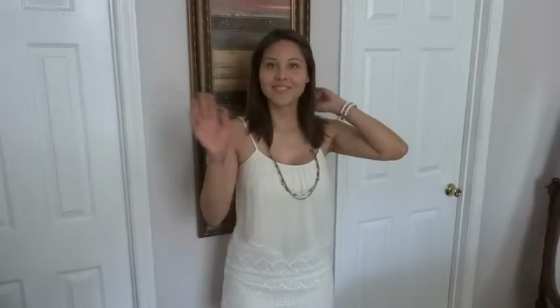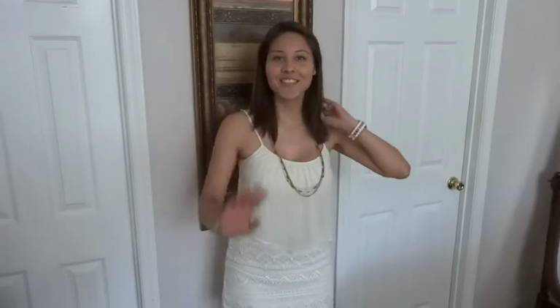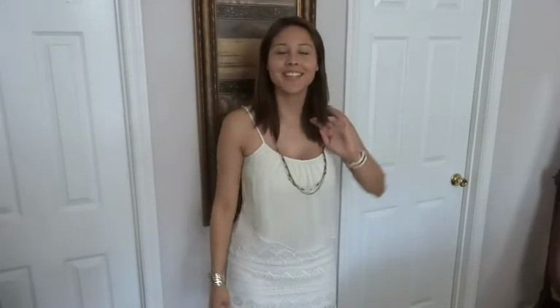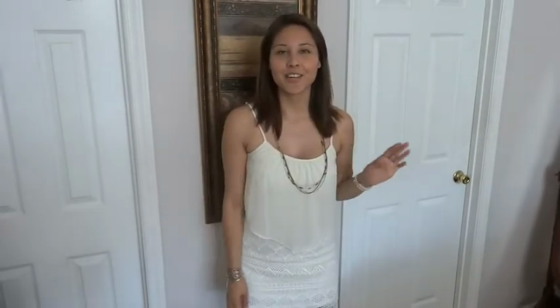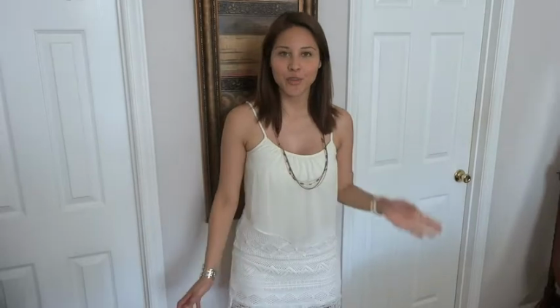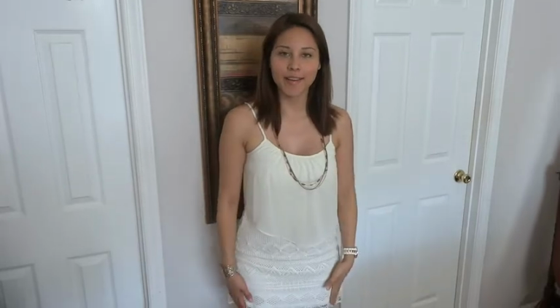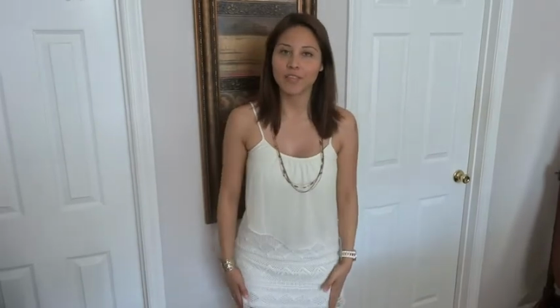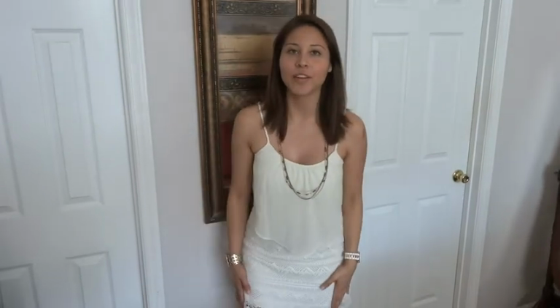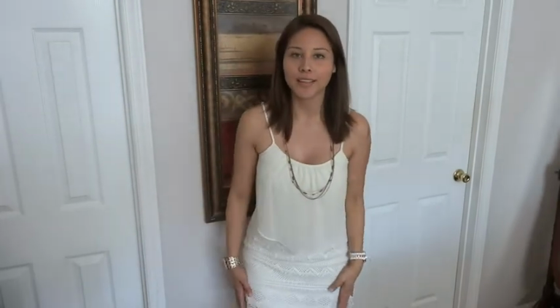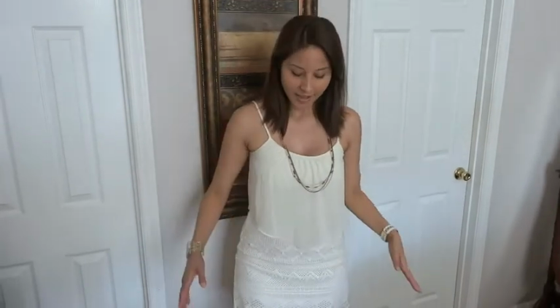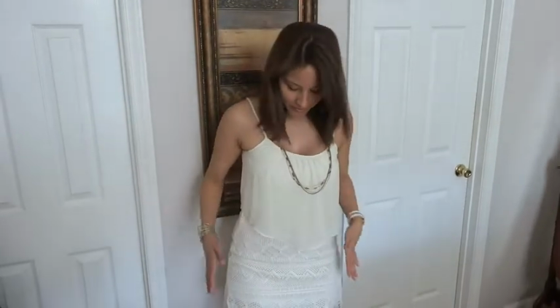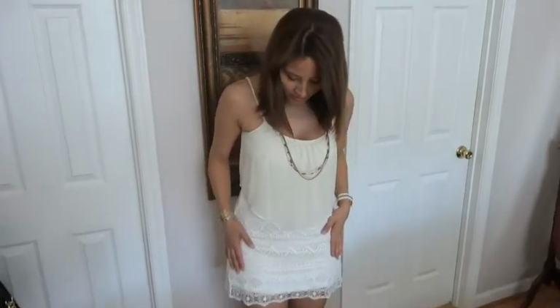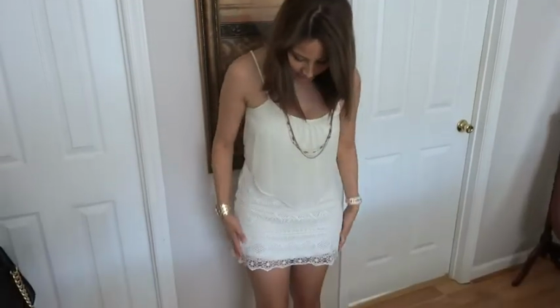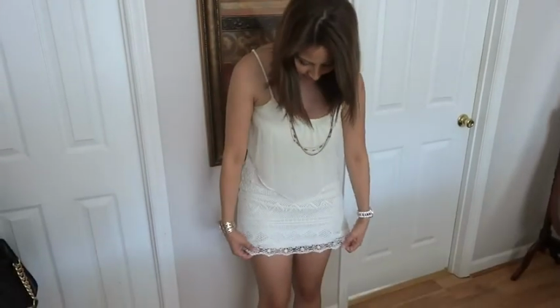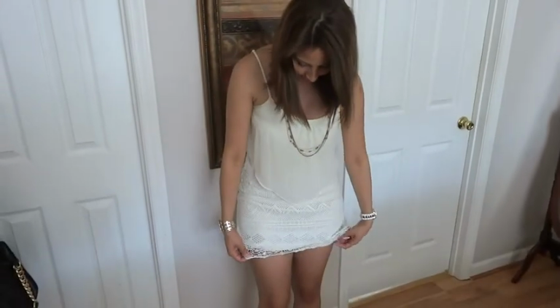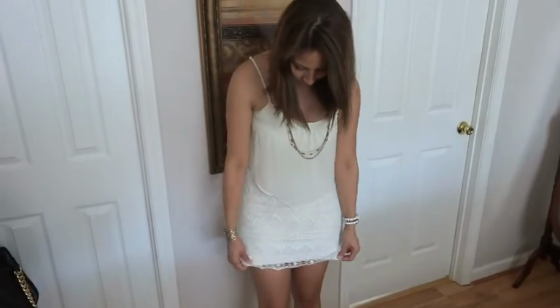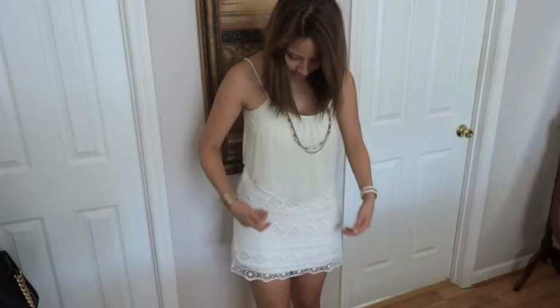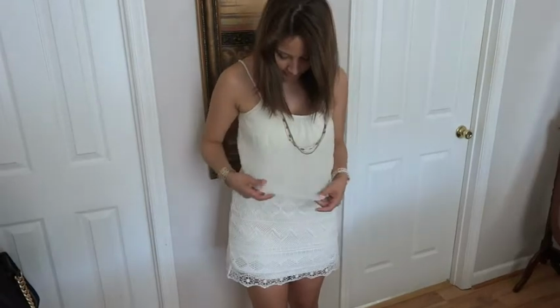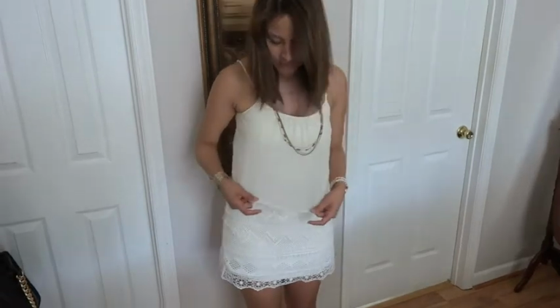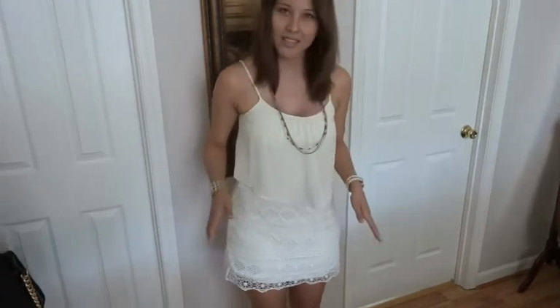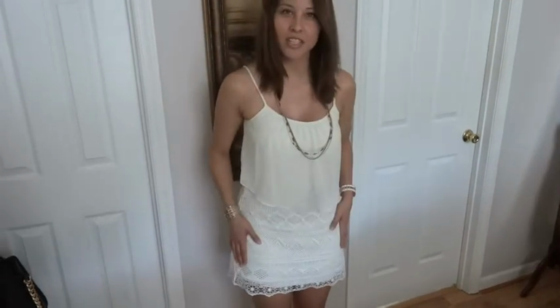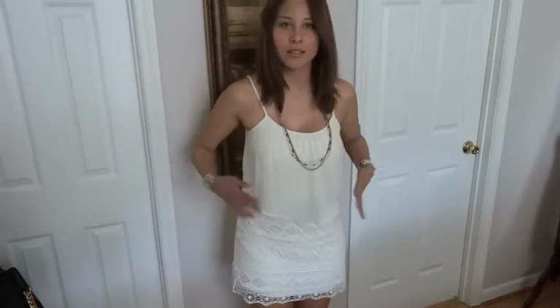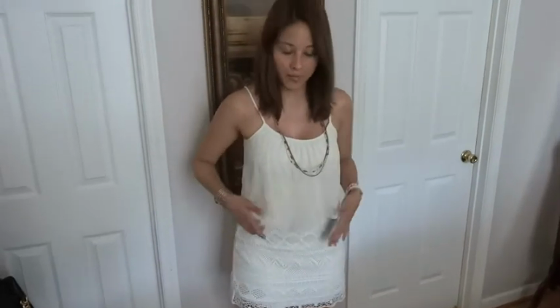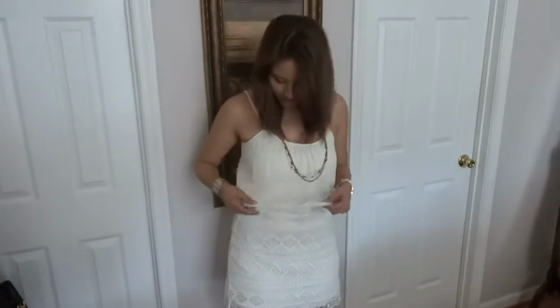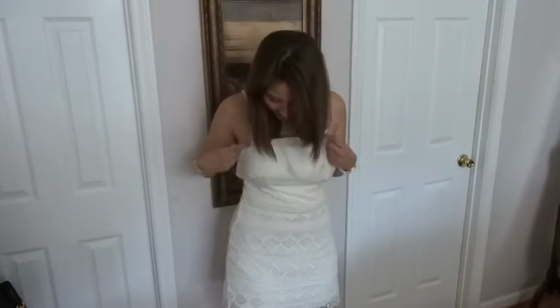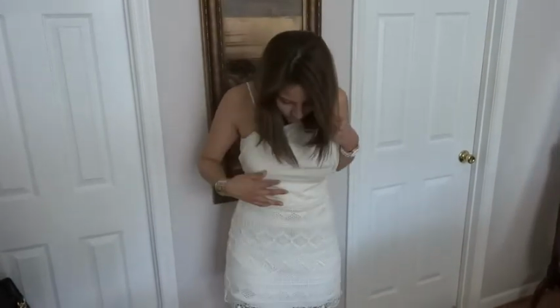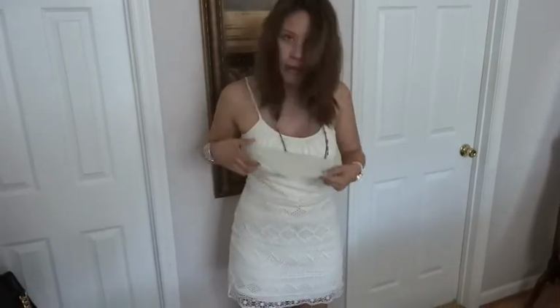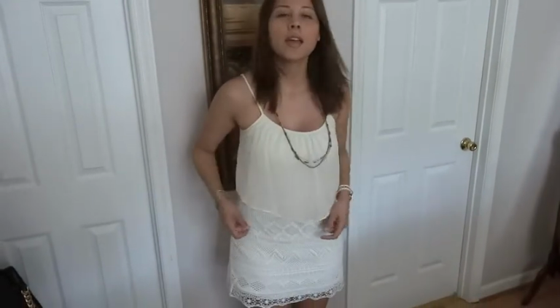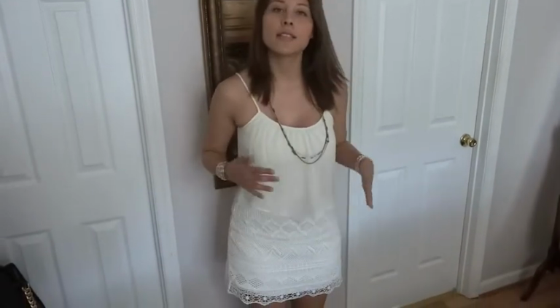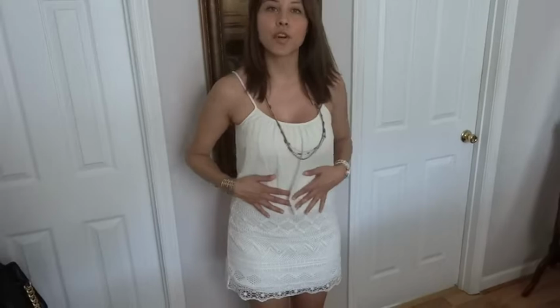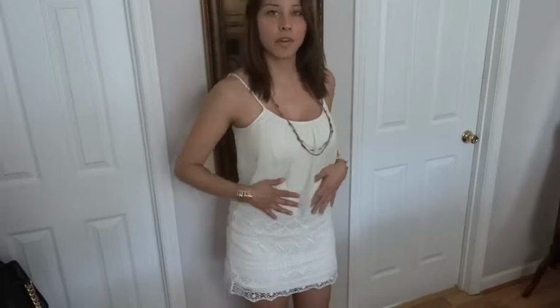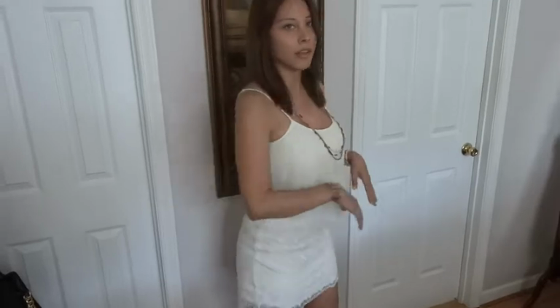Hi everyone! I want to show you my outfit very quickly. This dress is a lace dress and it looks like it's a skirt and a top but it's just attached. It's really pretty and this is from American Eagle.